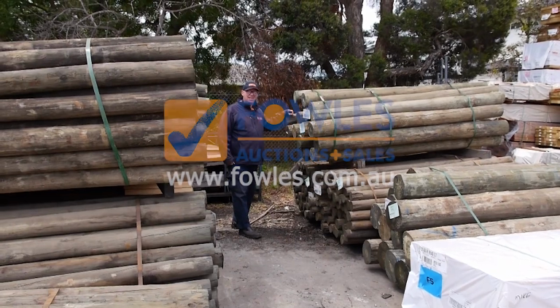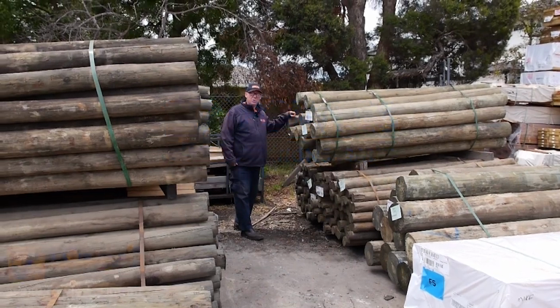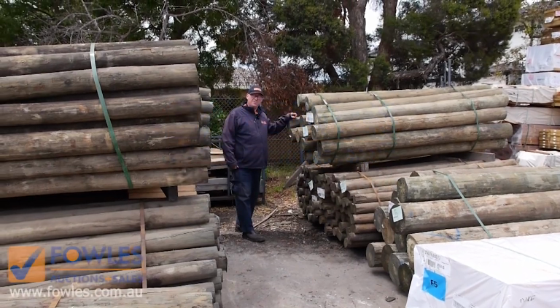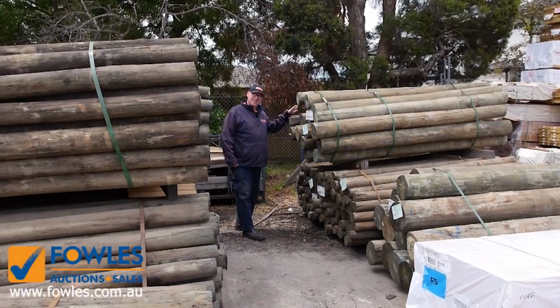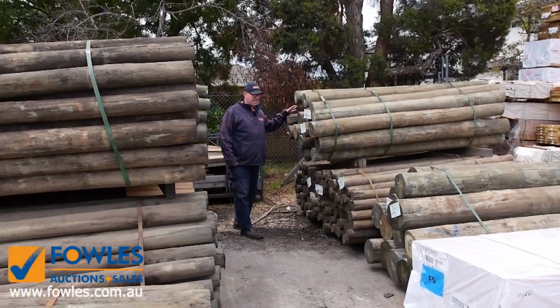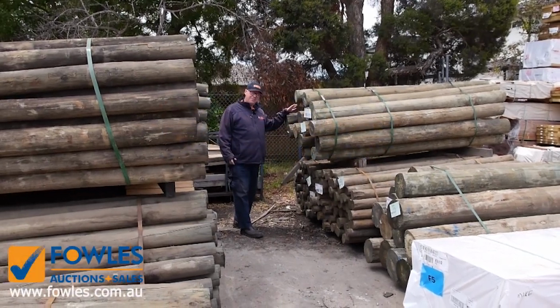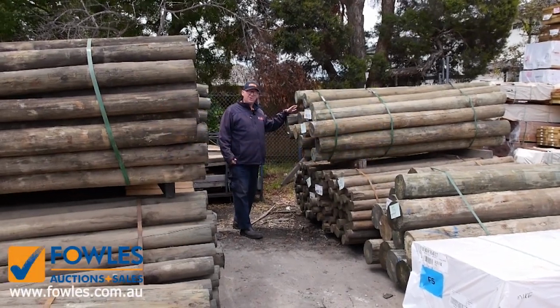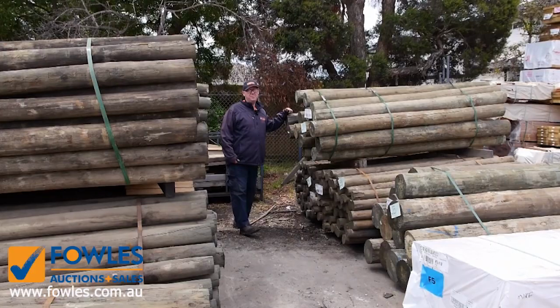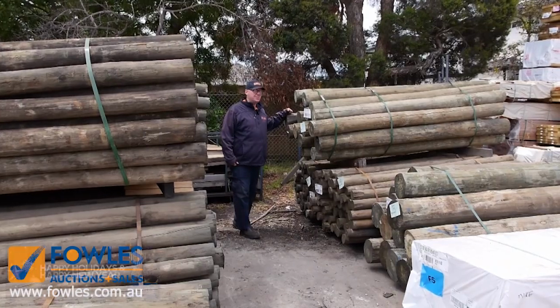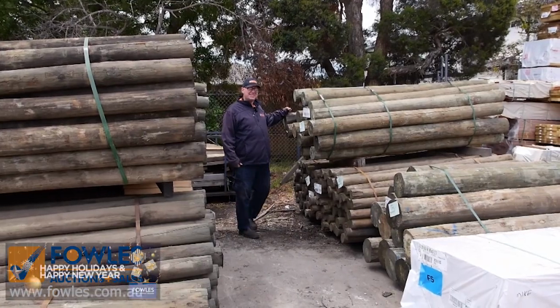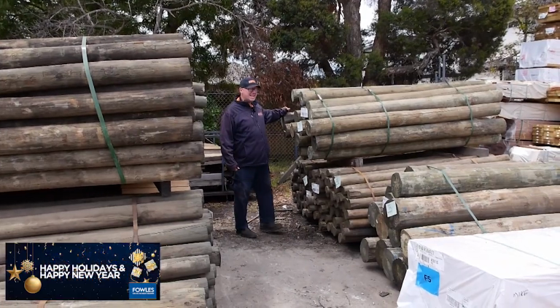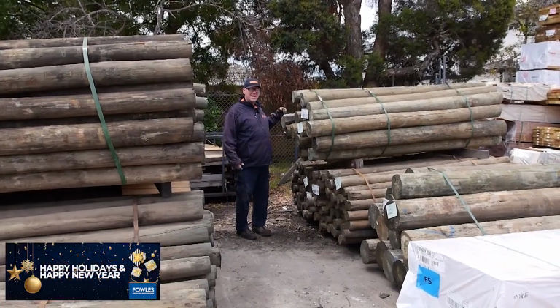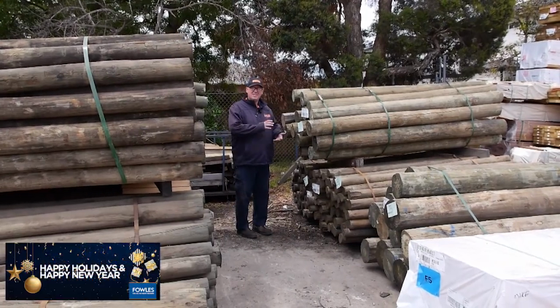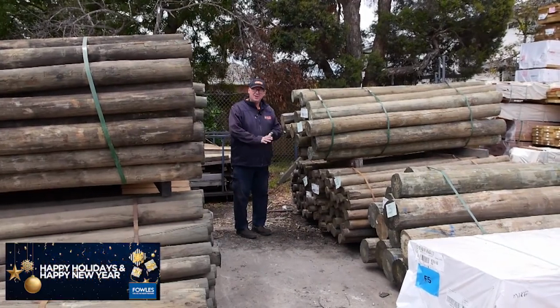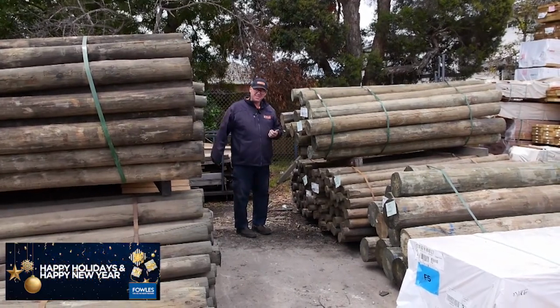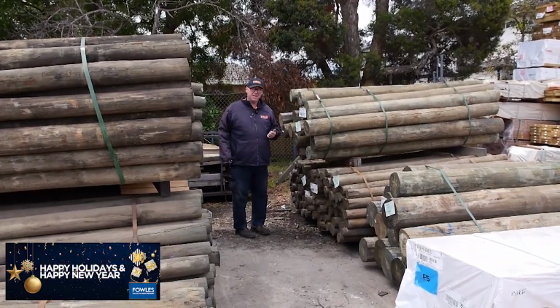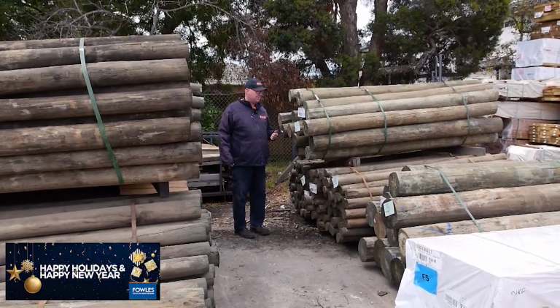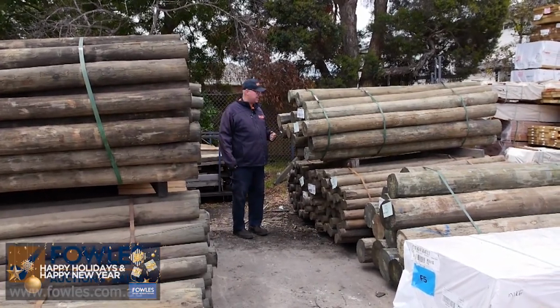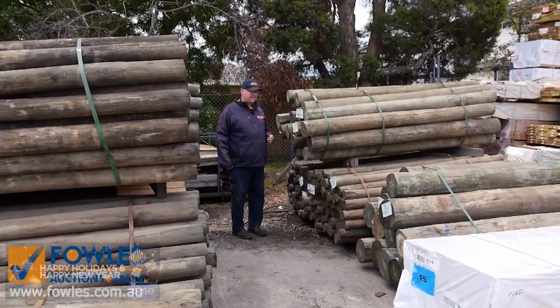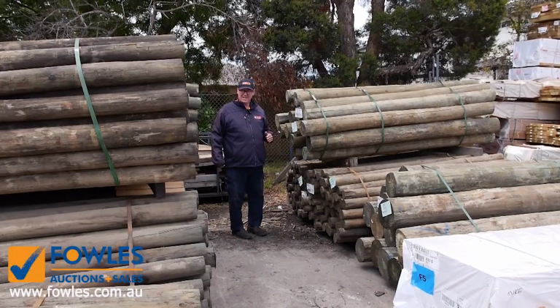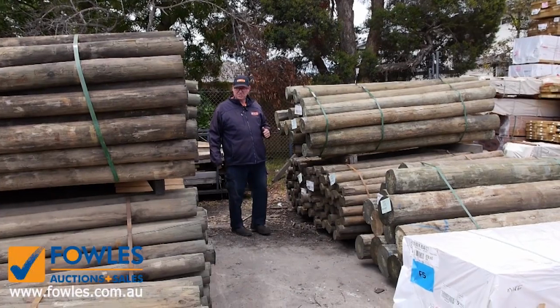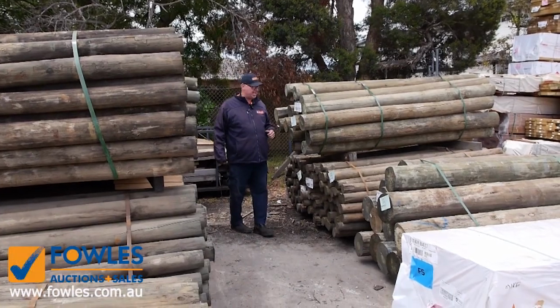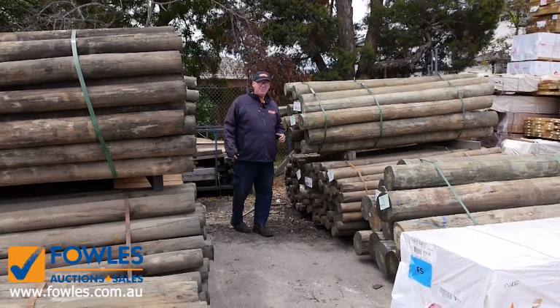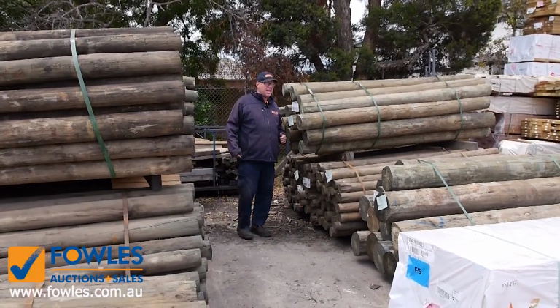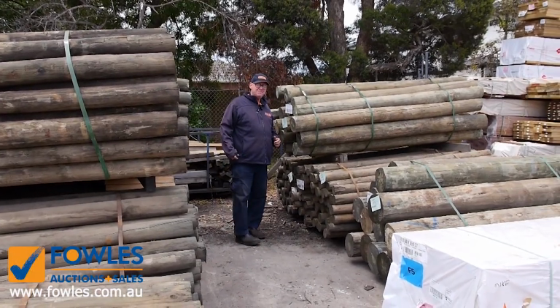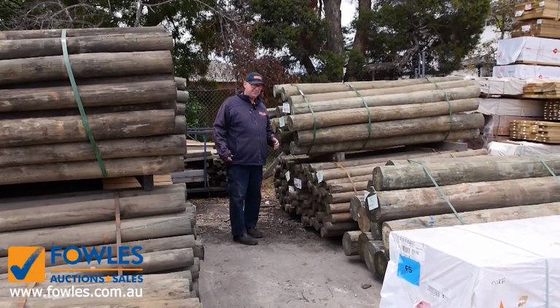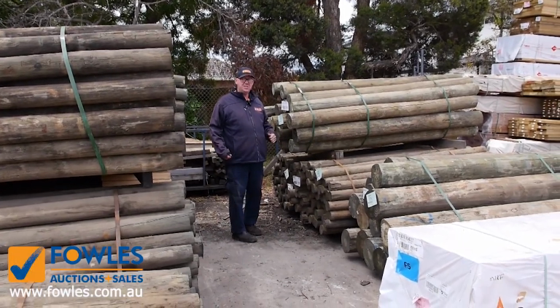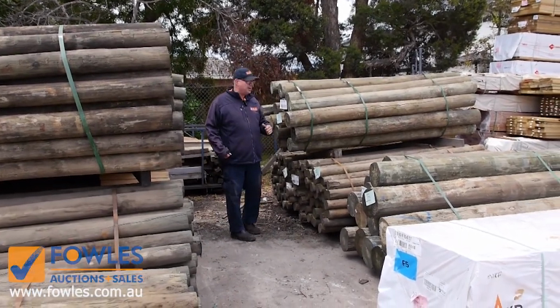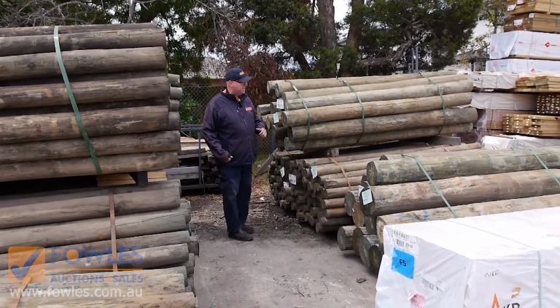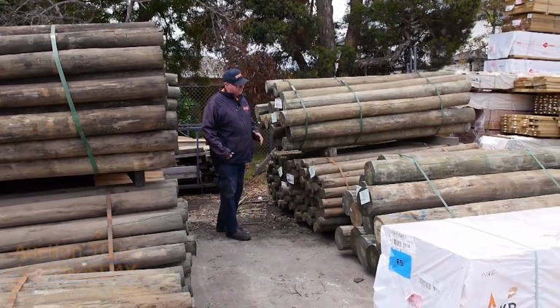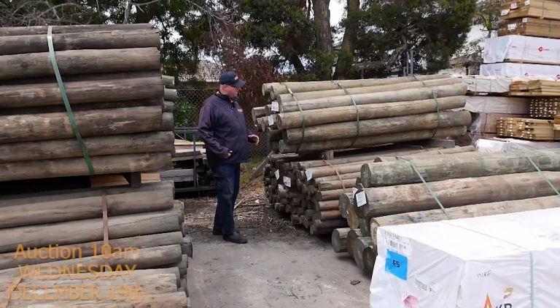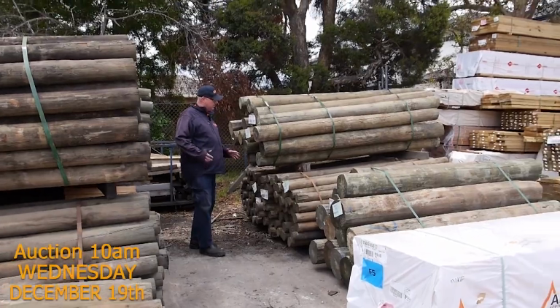Hello, Michael from Fowzea once again for the final auction preview for 2018. Wednesday the 19th of December 2018. Last auction of the year and we've got an absolutely massive one to finish things off with. Let's go for a walk and have a look now.